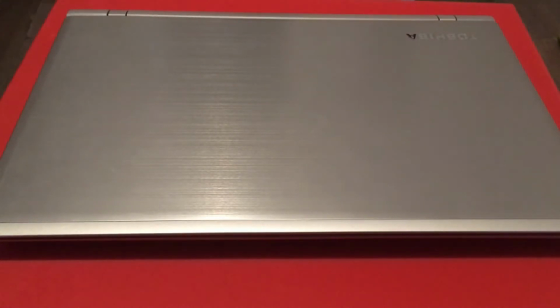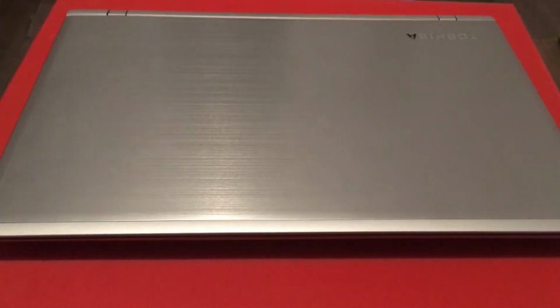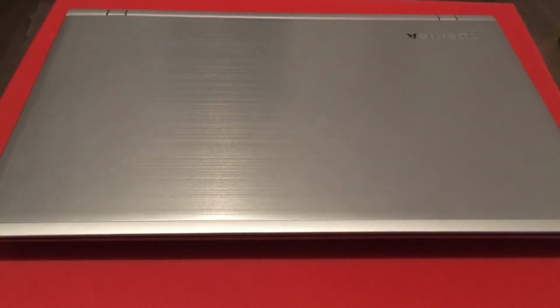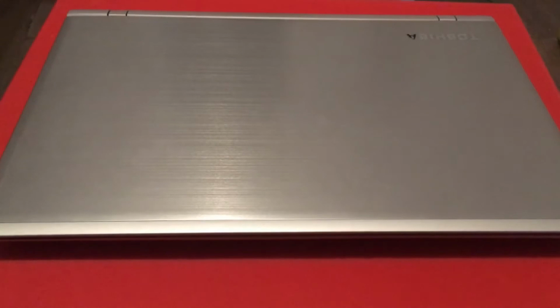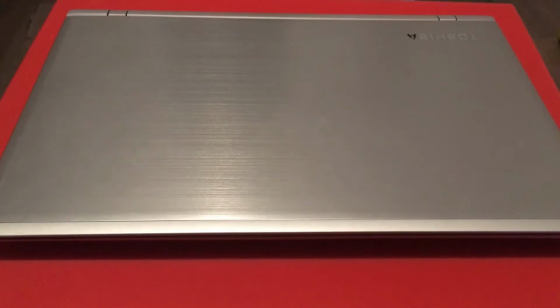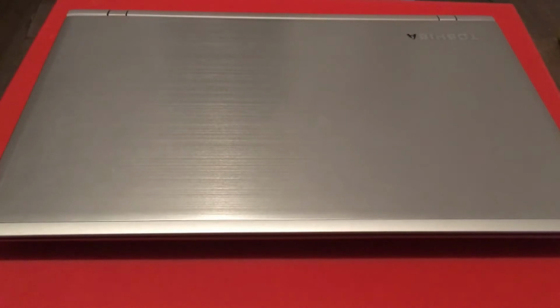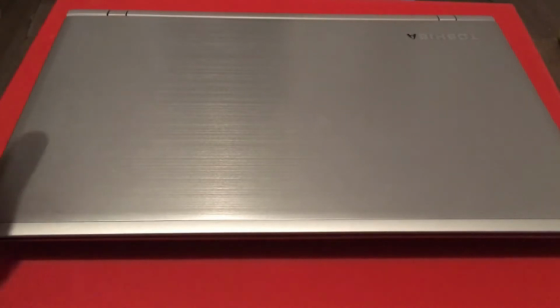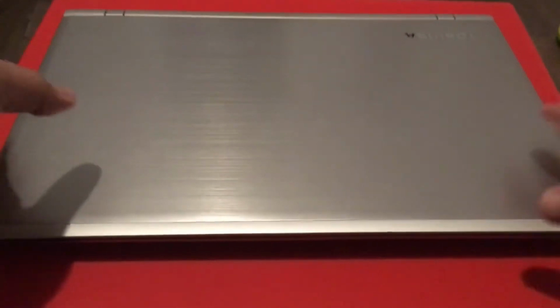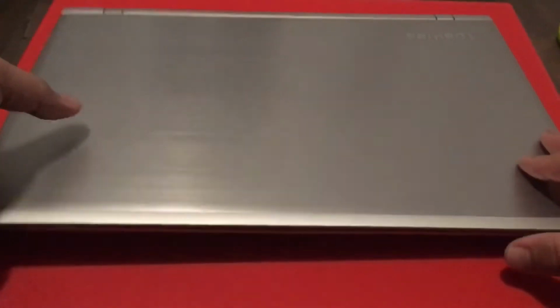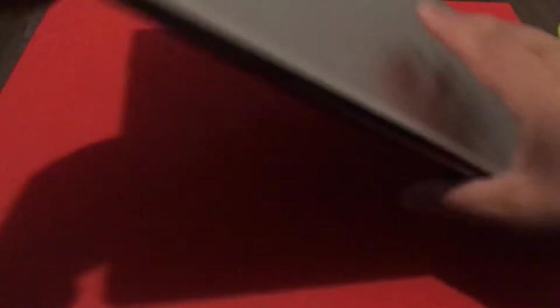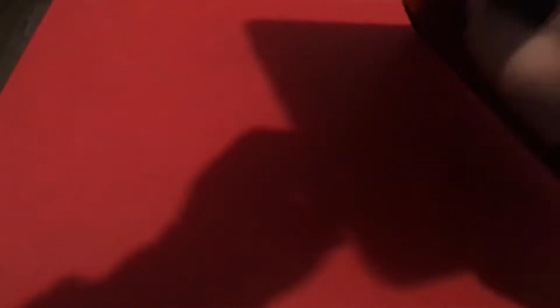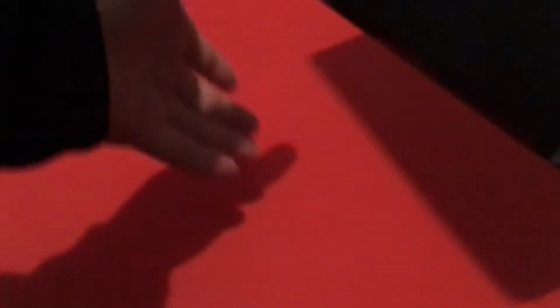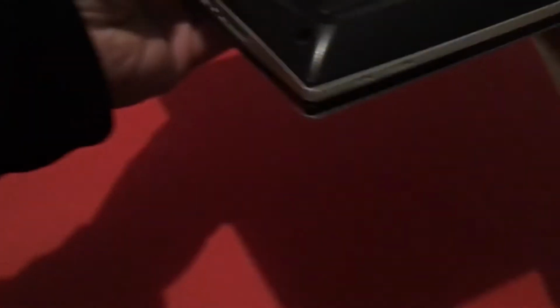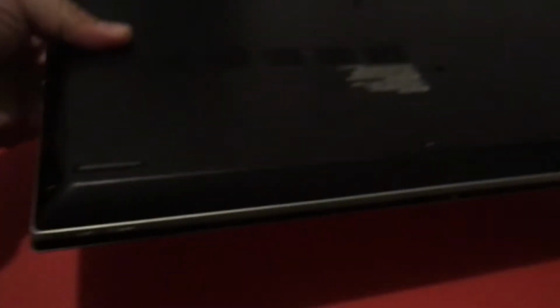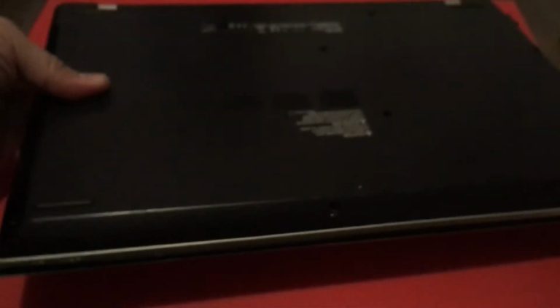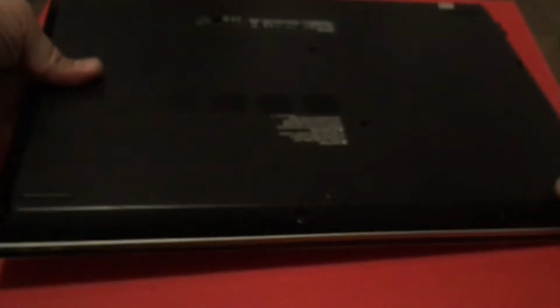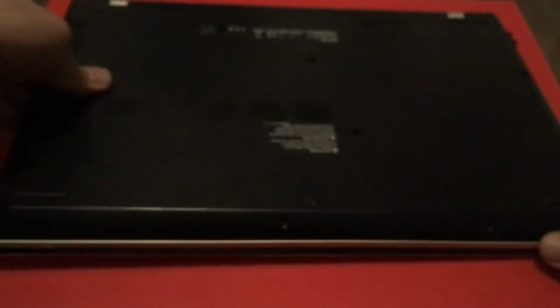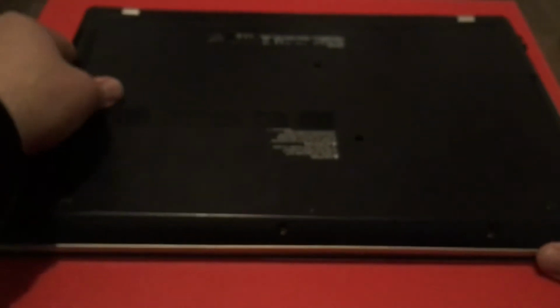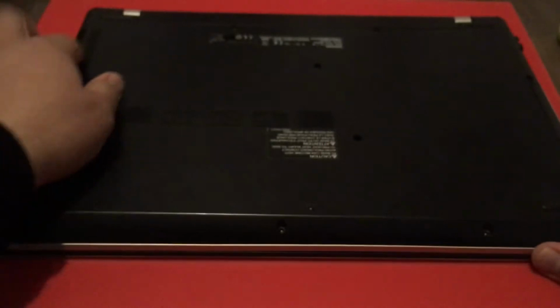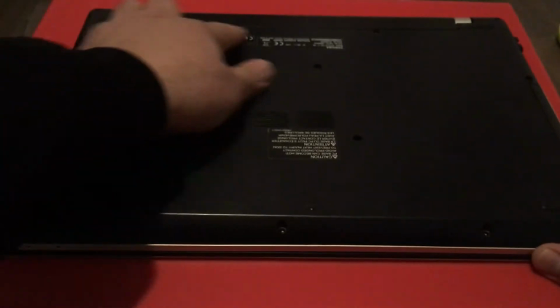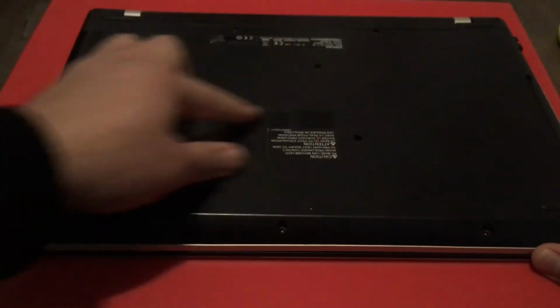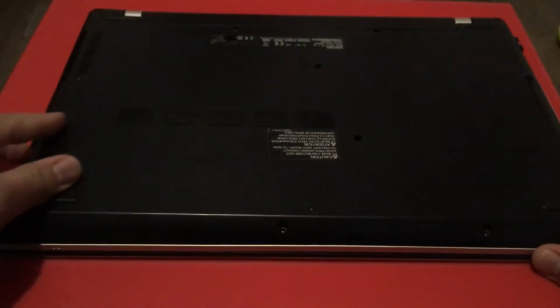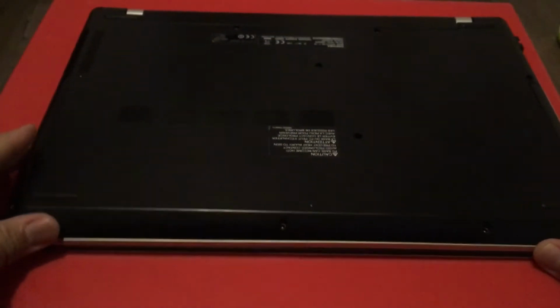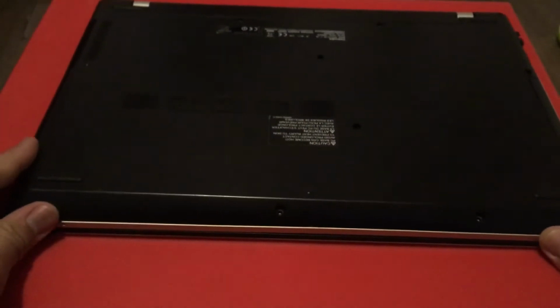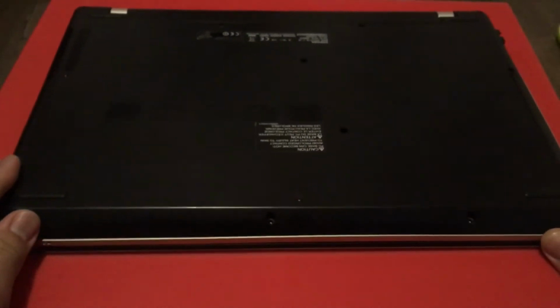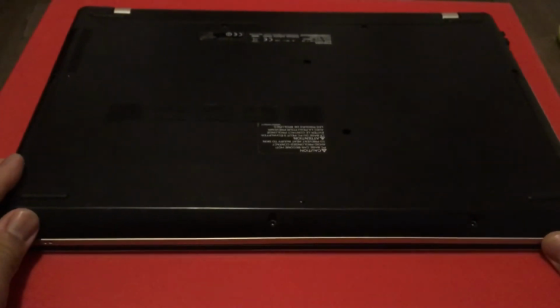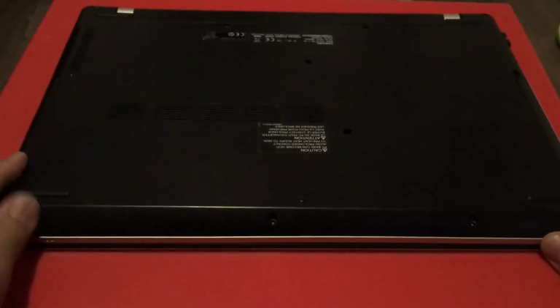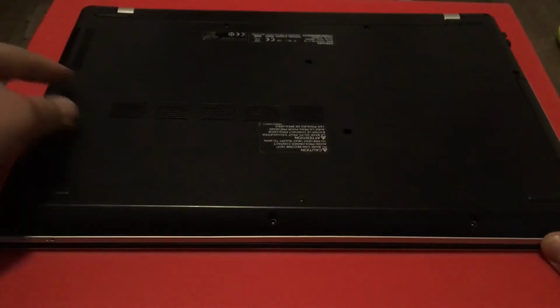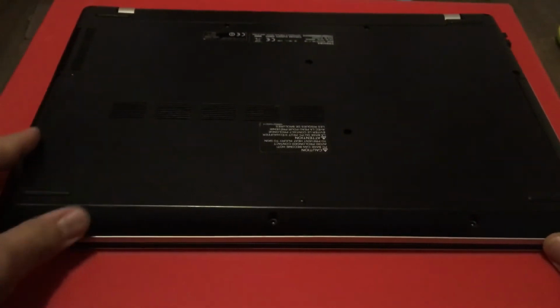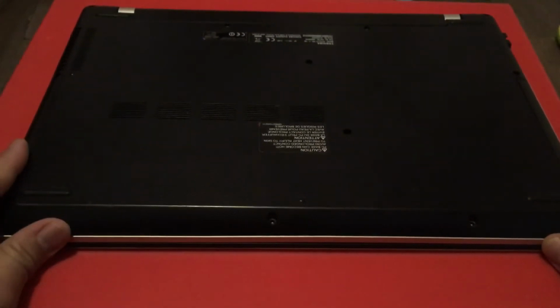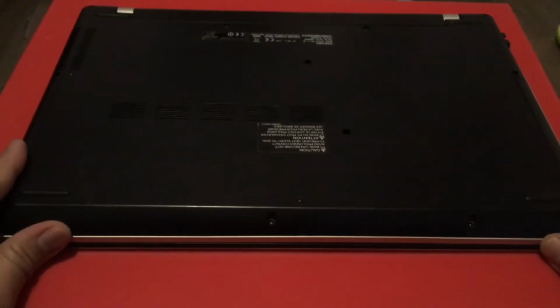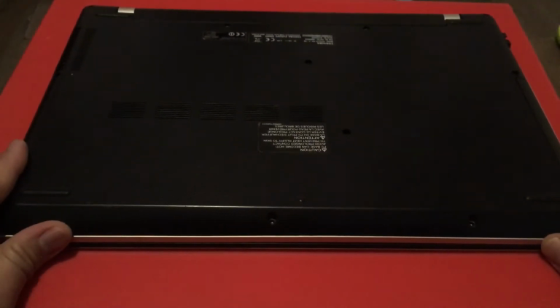What you need to do is turn the laptop on the other side and remove all the screws you see — every single screw you've got to remove.